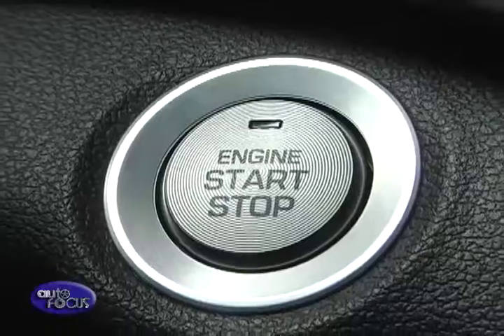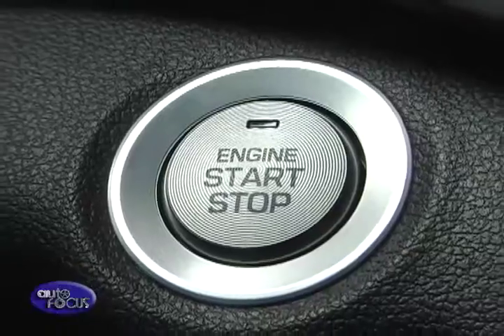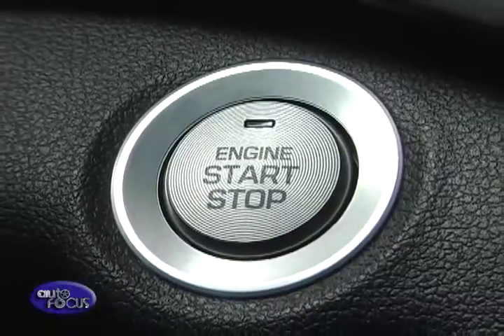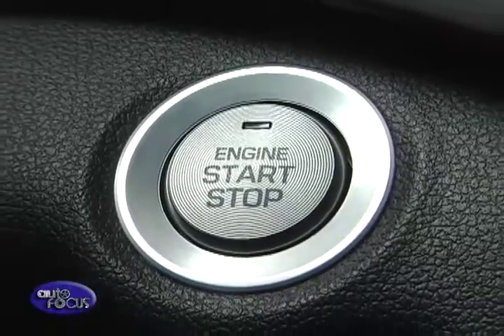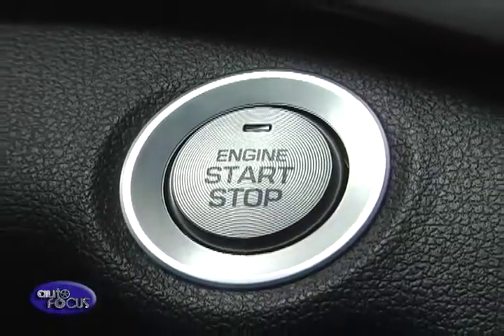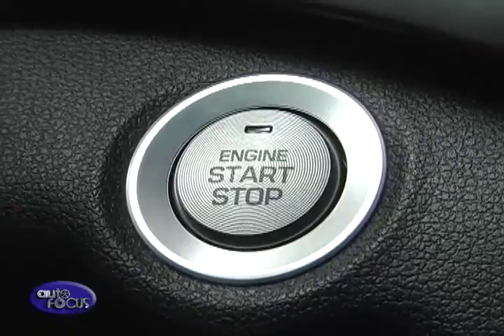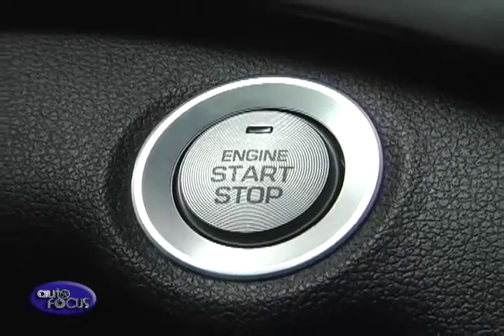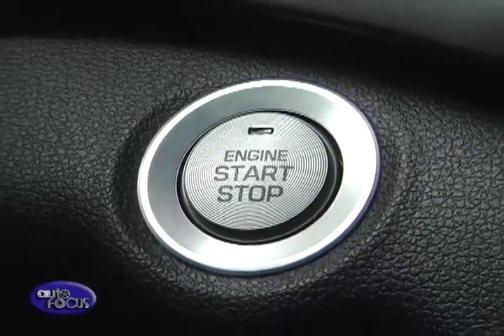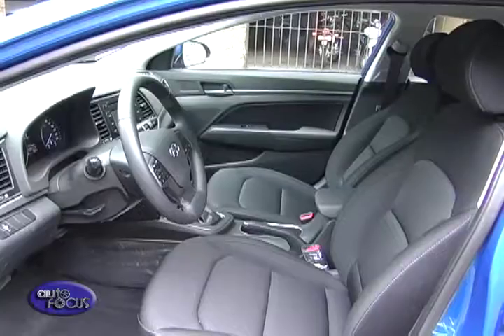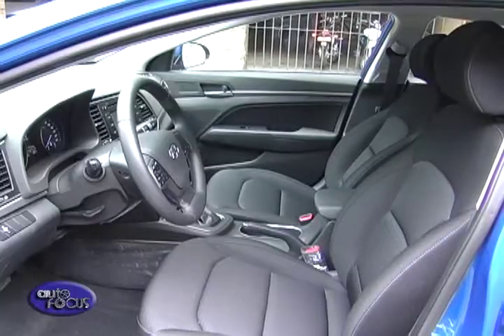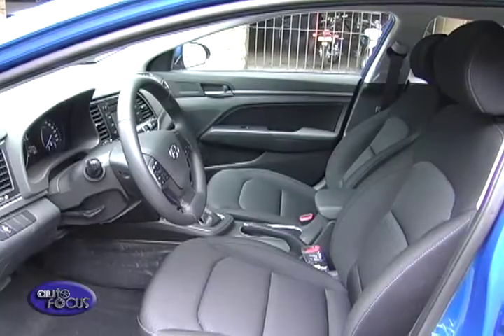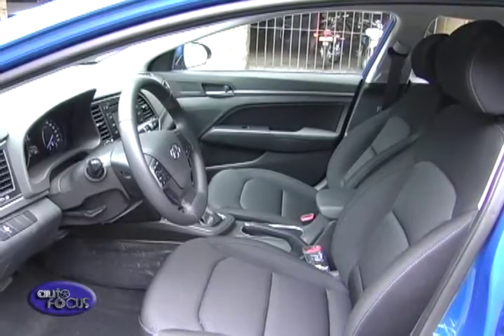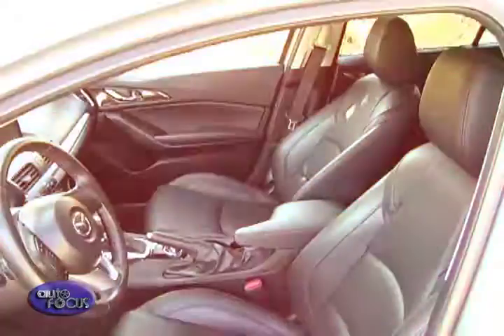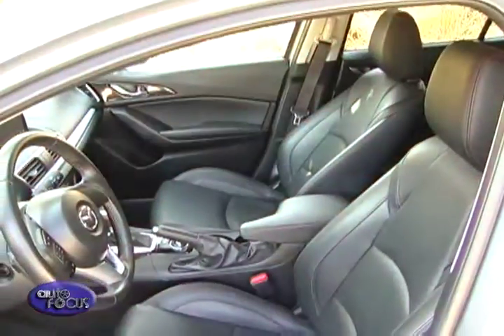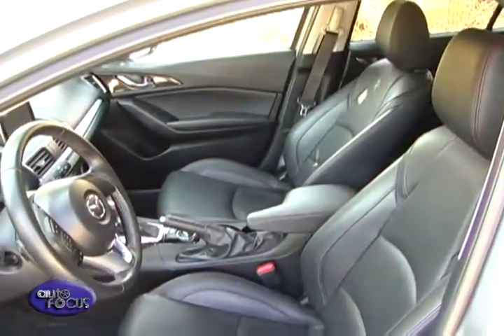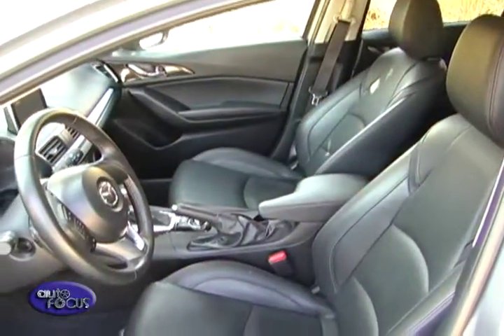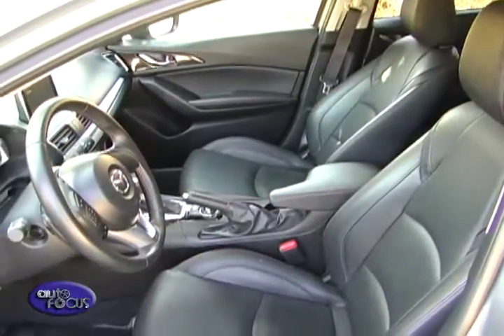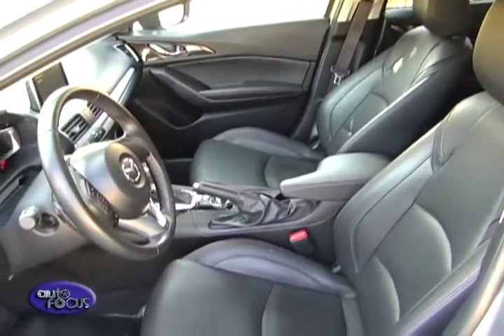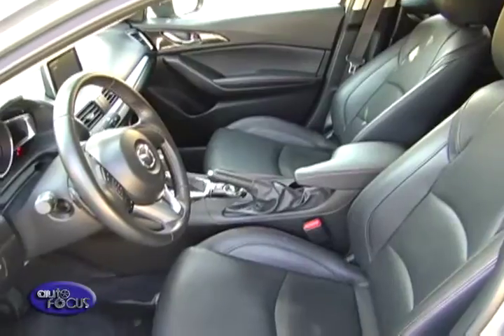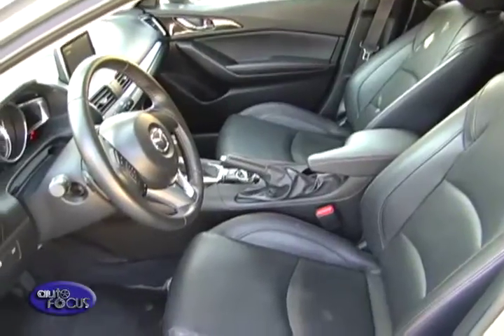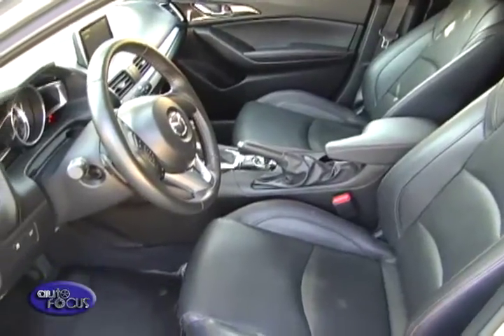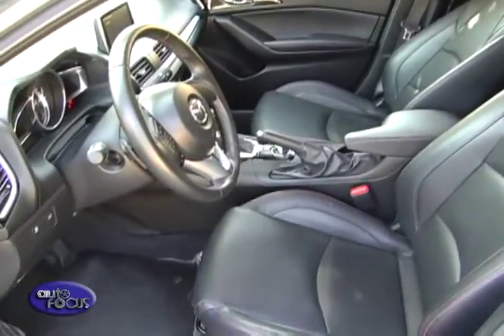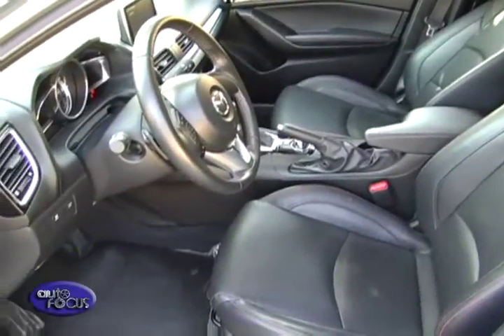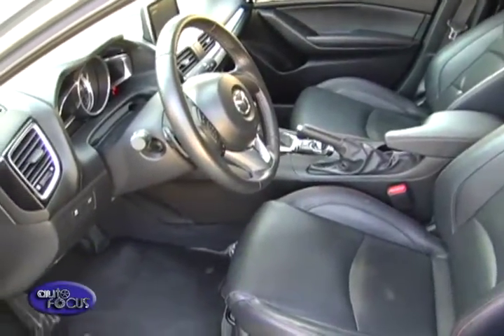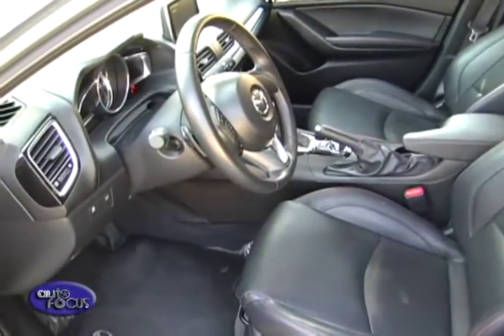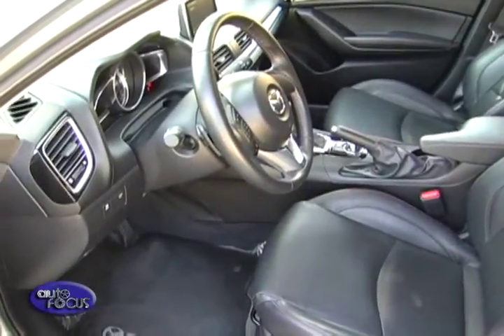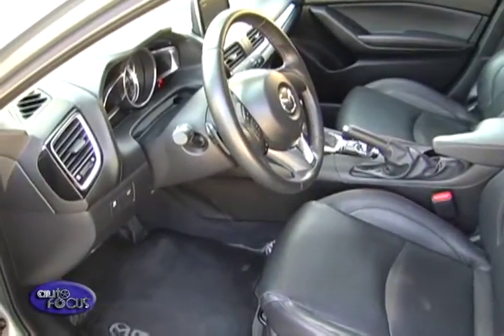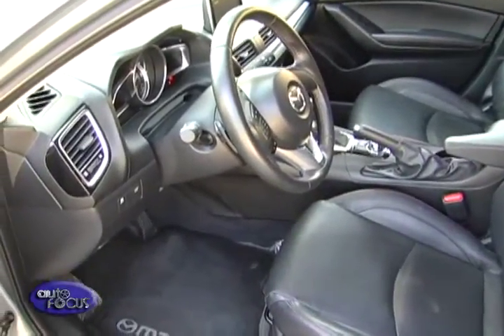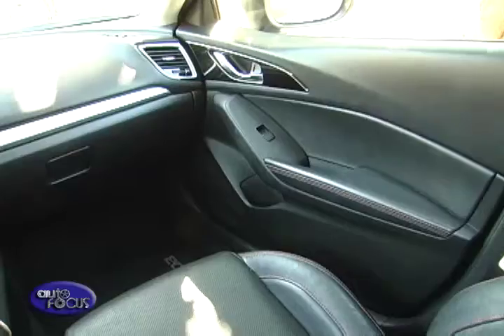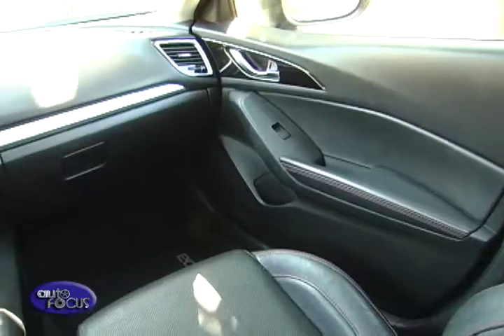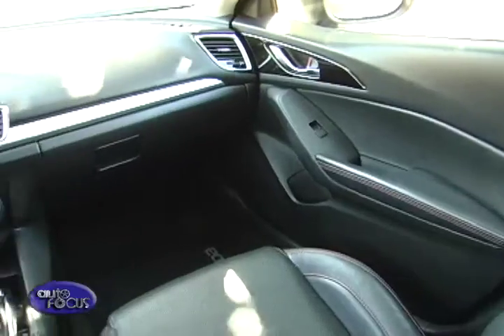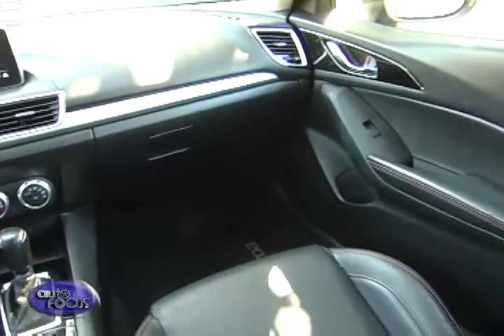Push-button start is standard on the range-topper, while the rest use a key. Moving to the Mazda 3, it takes cues from the company's roadster, the MX-5. Like the roadster, it gets a swooping wraparound dashboard with a sporty theme.